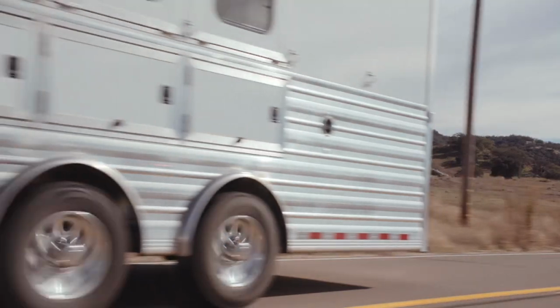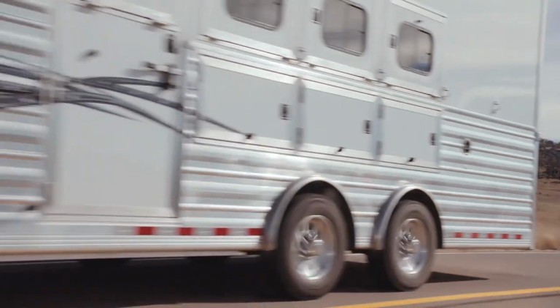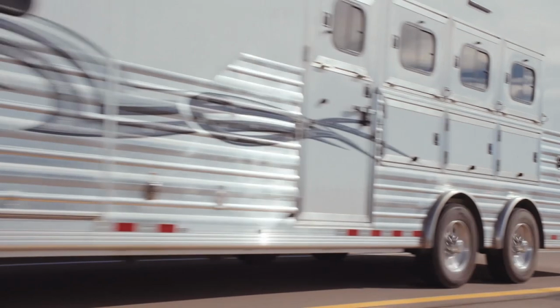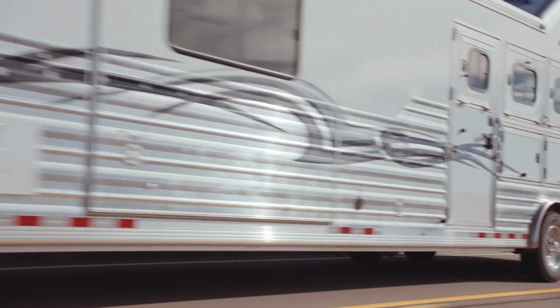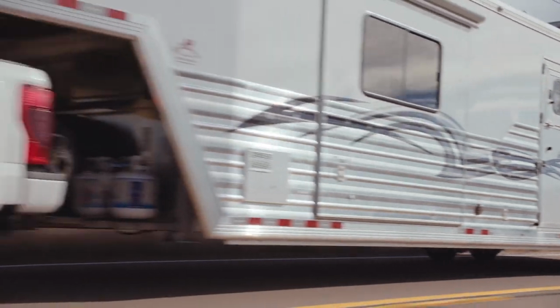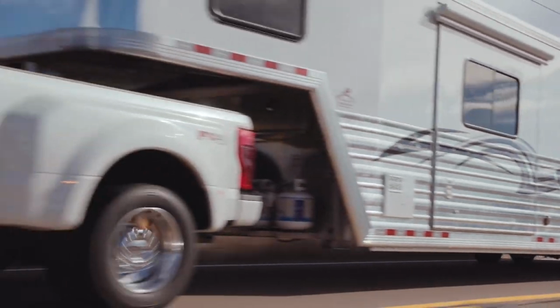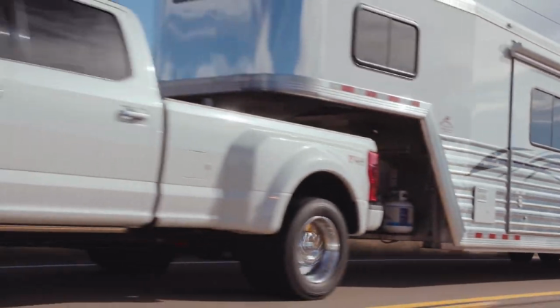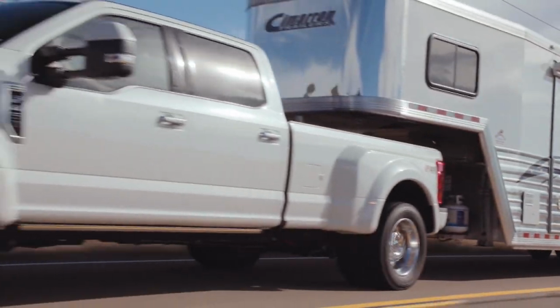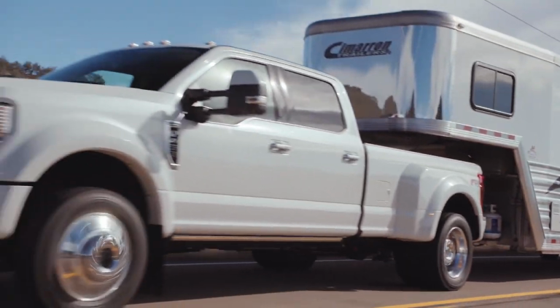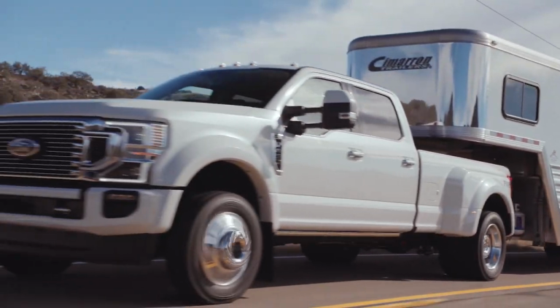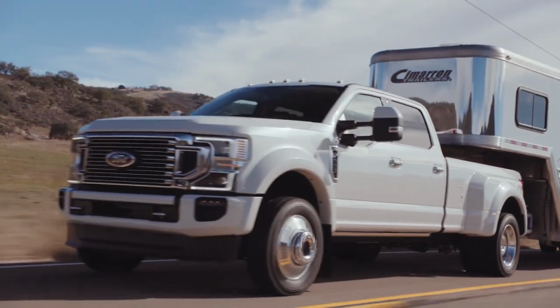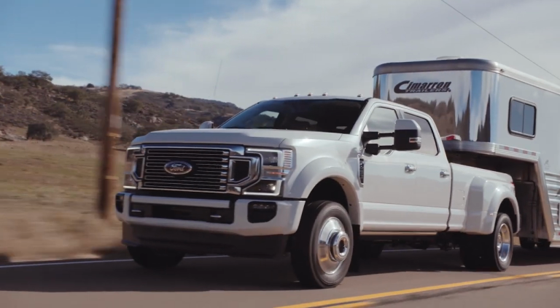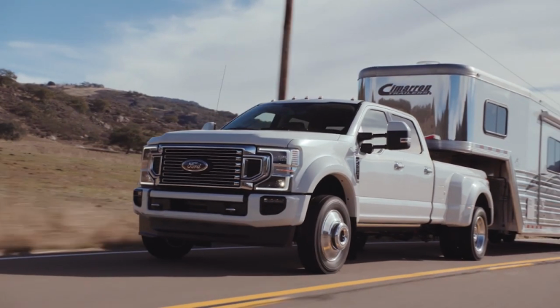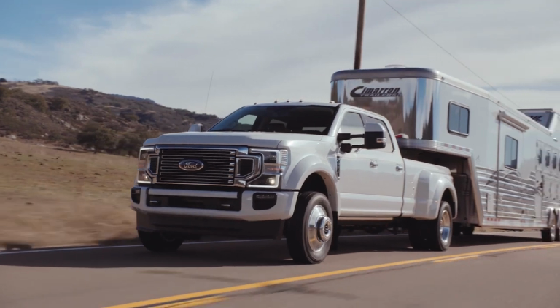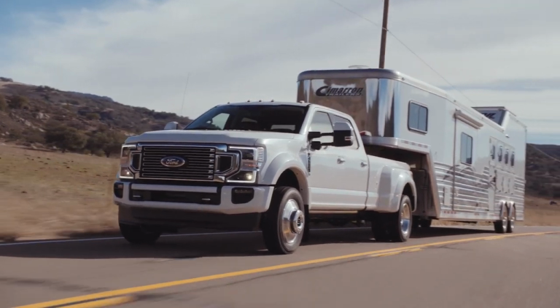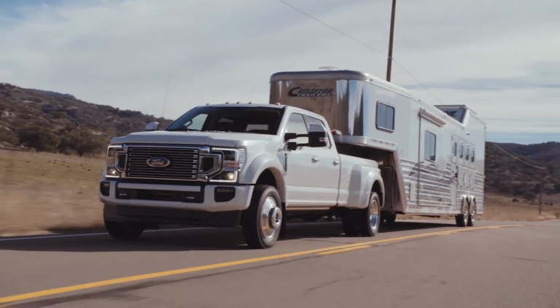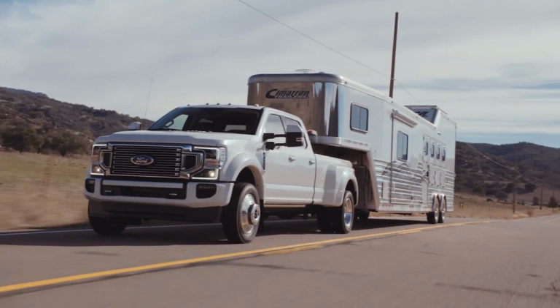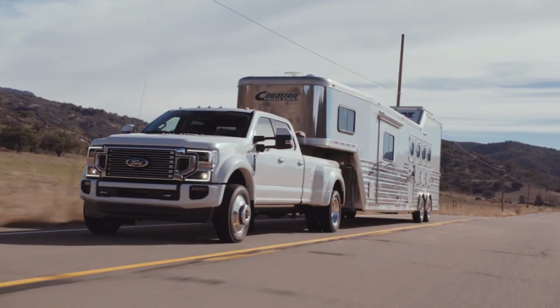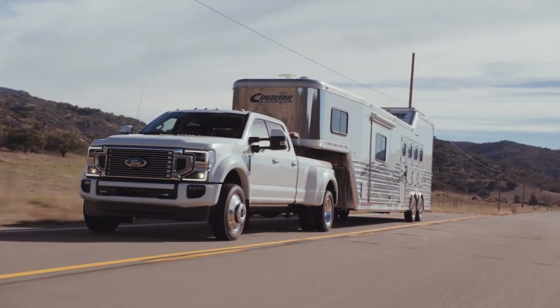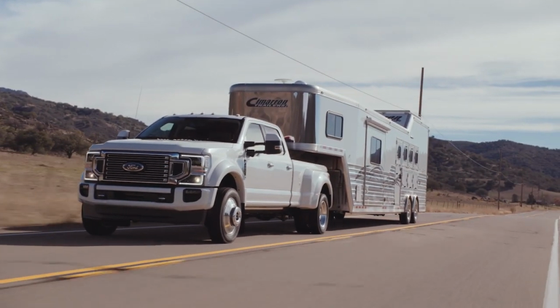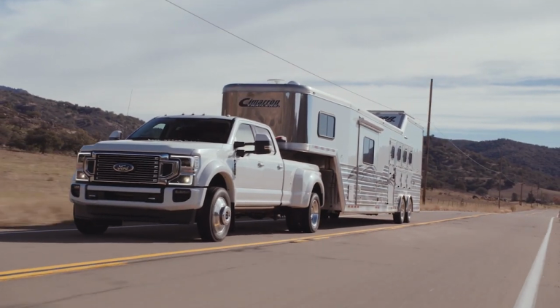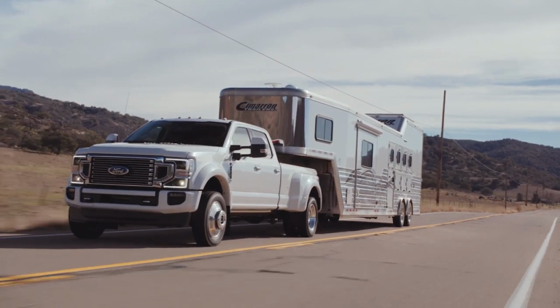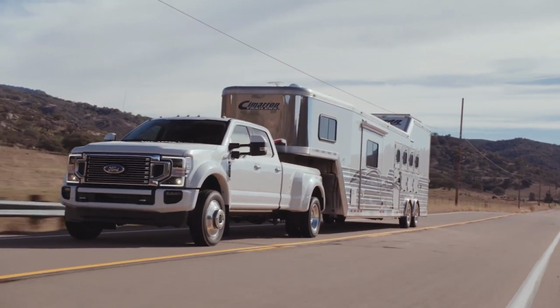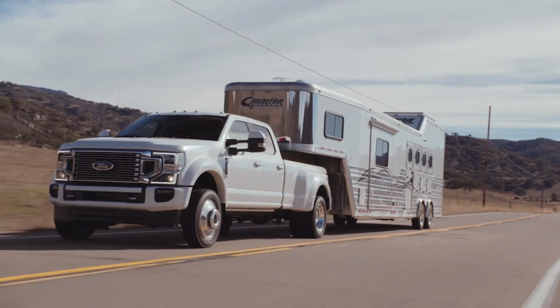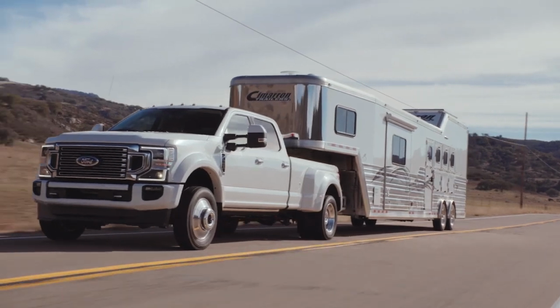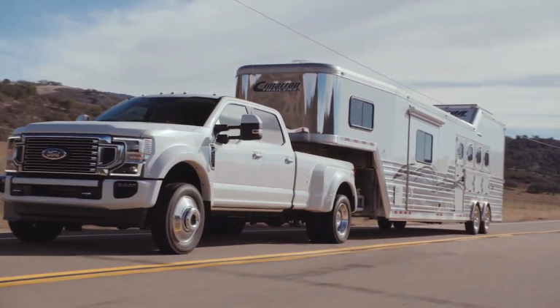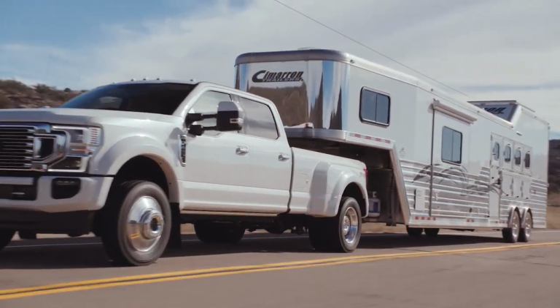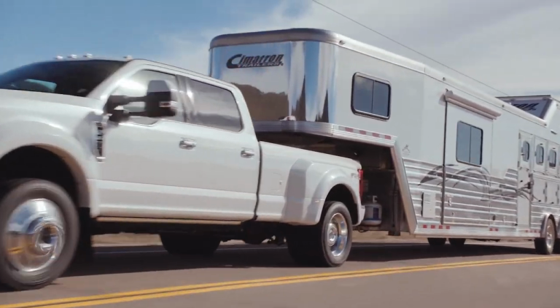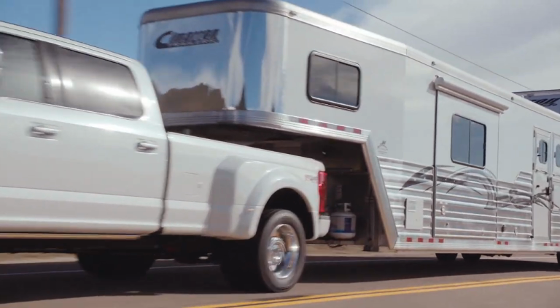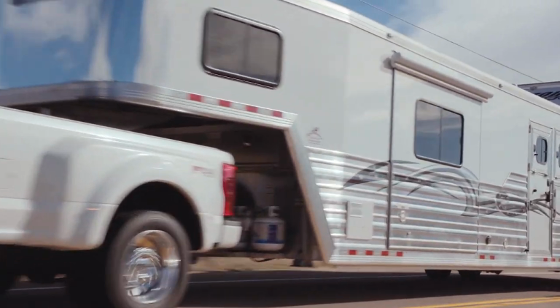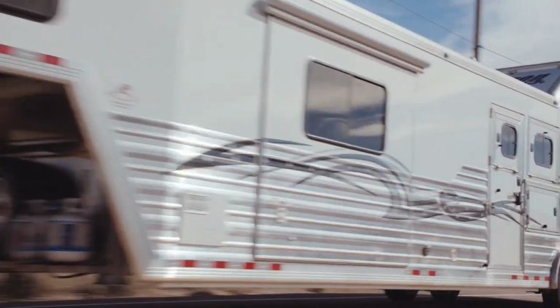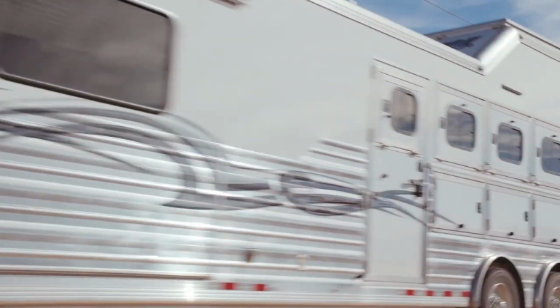It also has the right onboard technologies needed to get the trailer to where it has to go. The Pro Trailer Backup Assist uses a dash-mounted controller and semi-automated steering control to ease the chore of backing up a trailer. It makes a novice look like a pro.